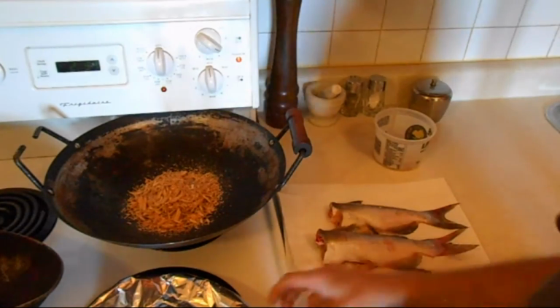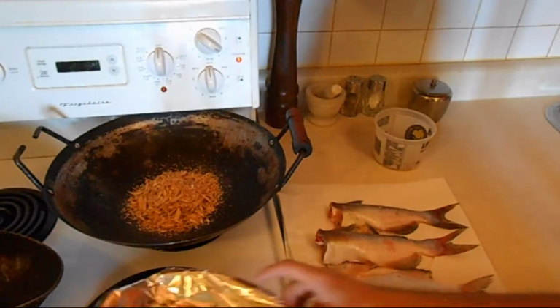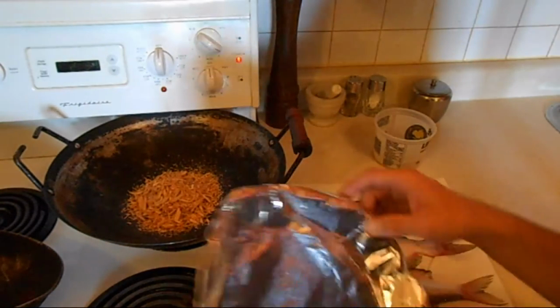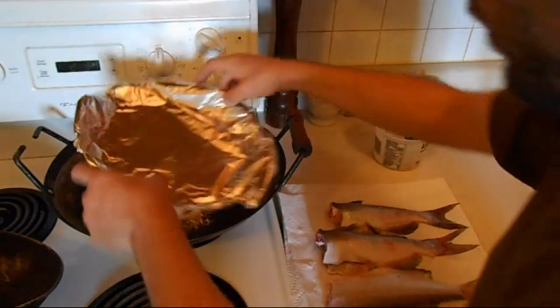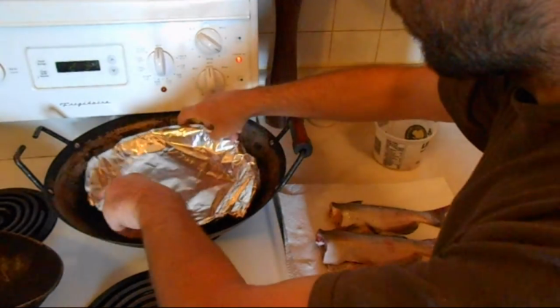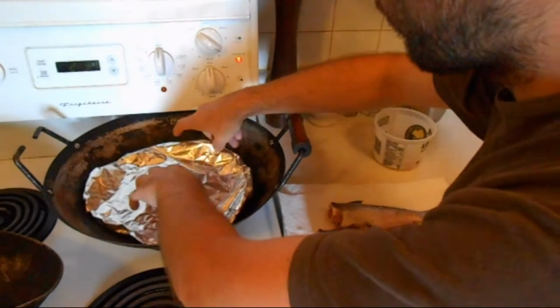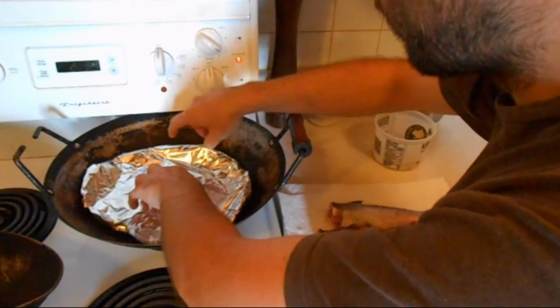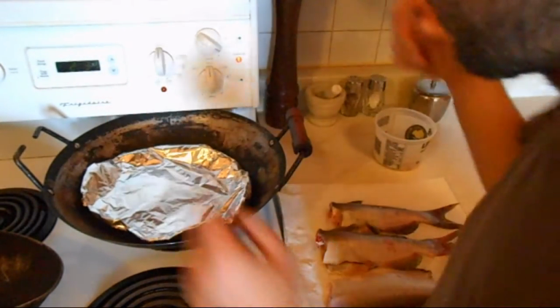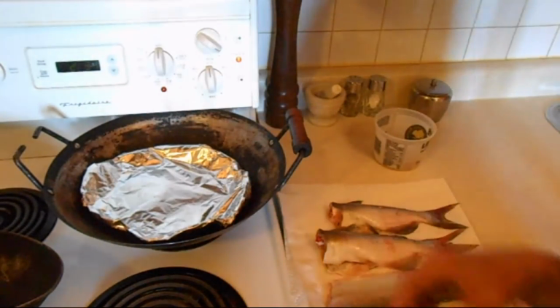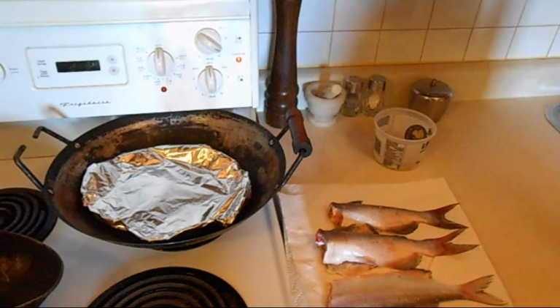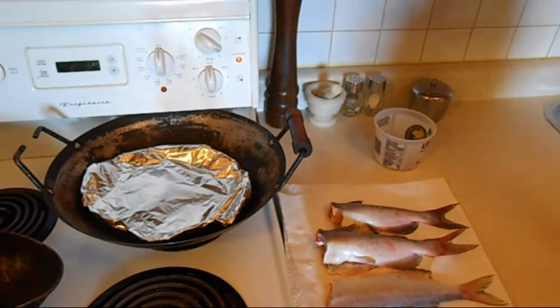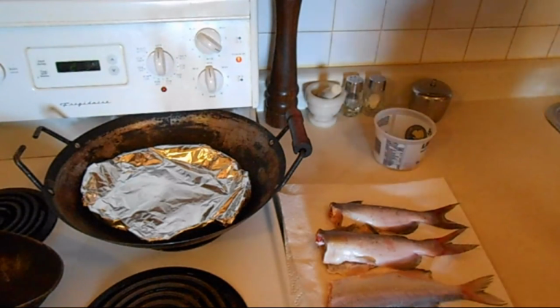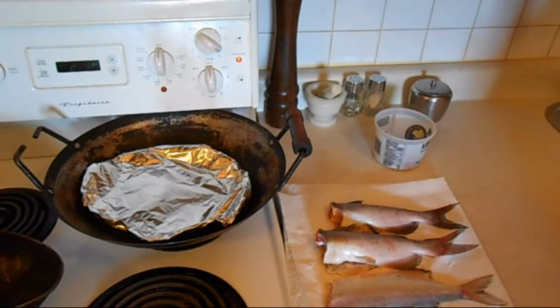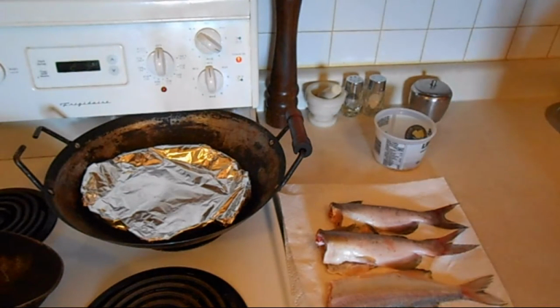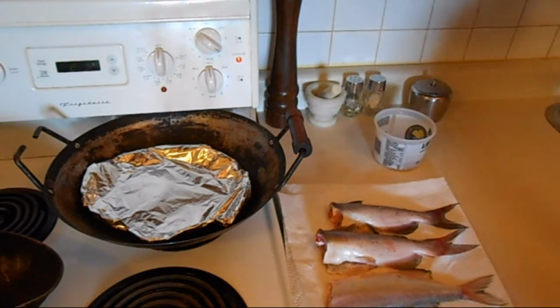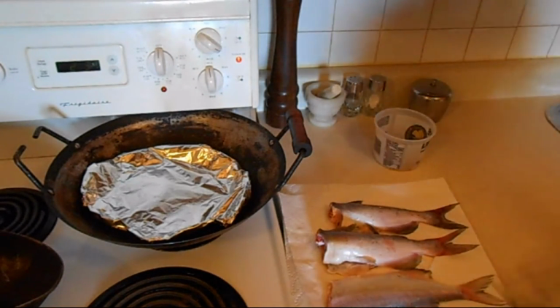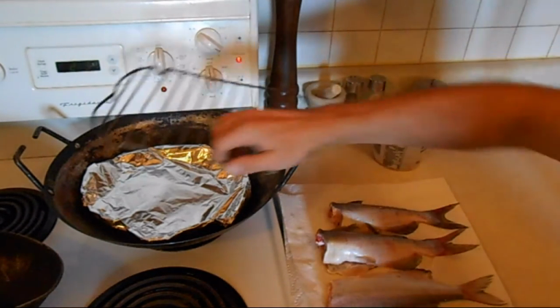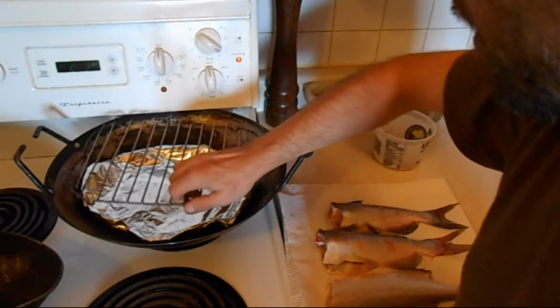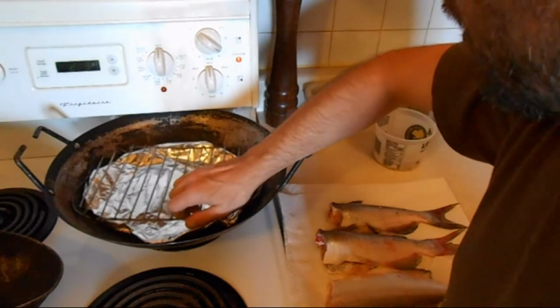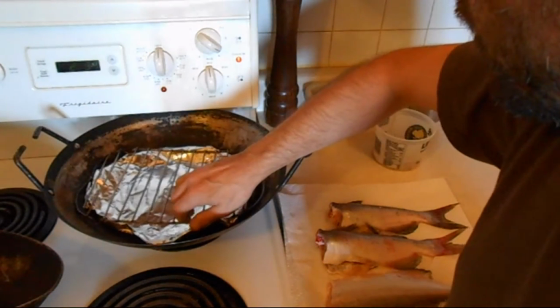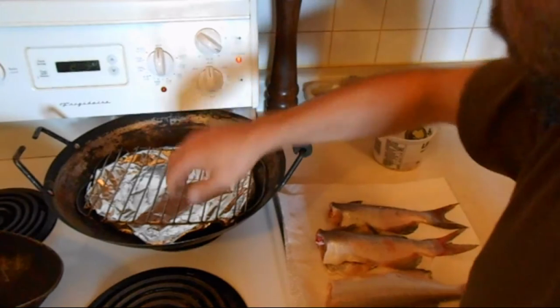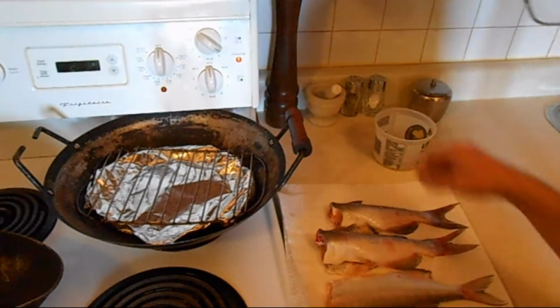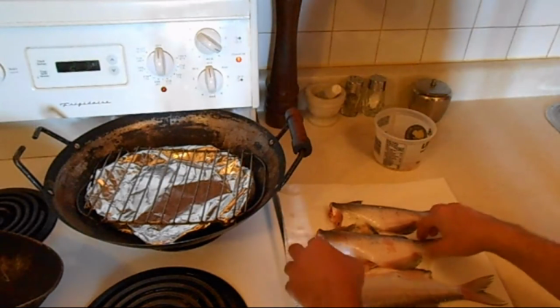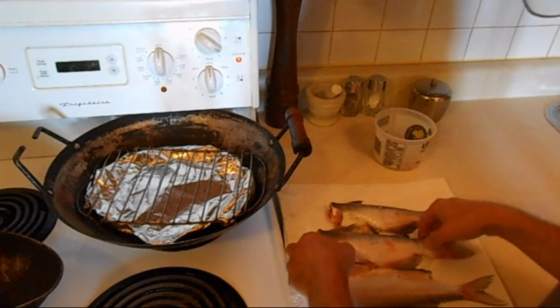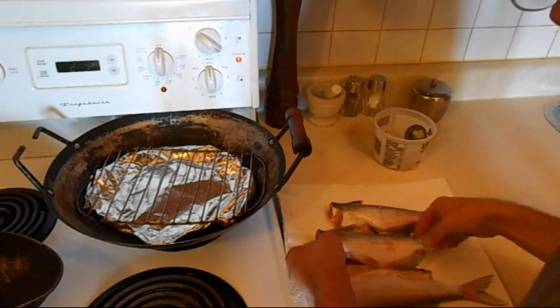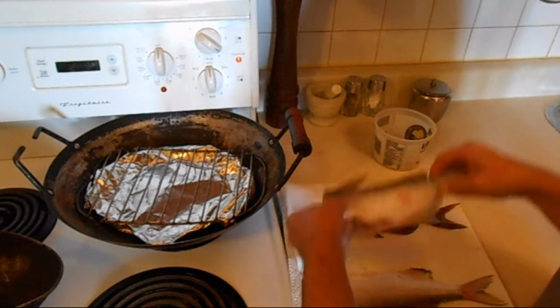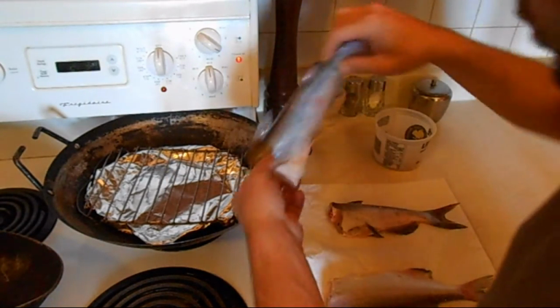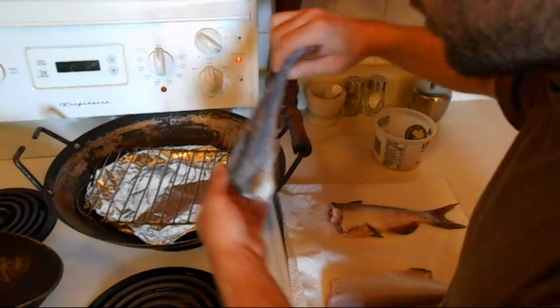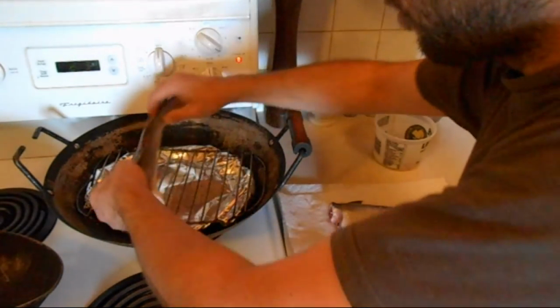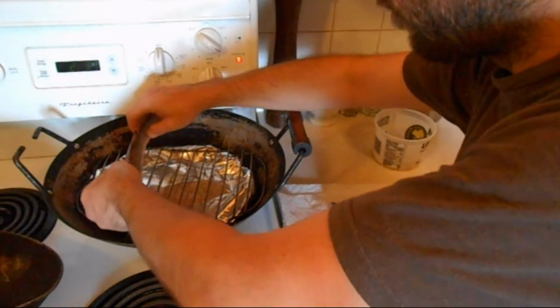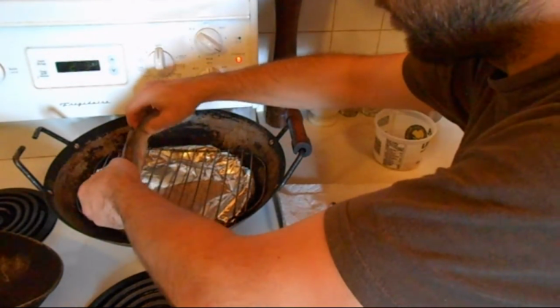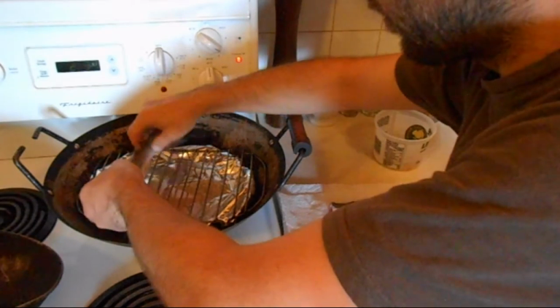I'm going to take a piece of foil underneath the fish so that we can stop the dripping of the juices and it doesn't put the fire out. We've got some fresh fish here, brined overnight, ready to go.